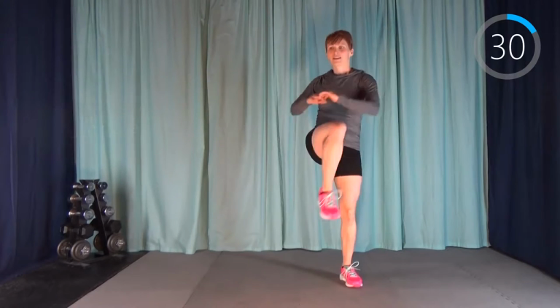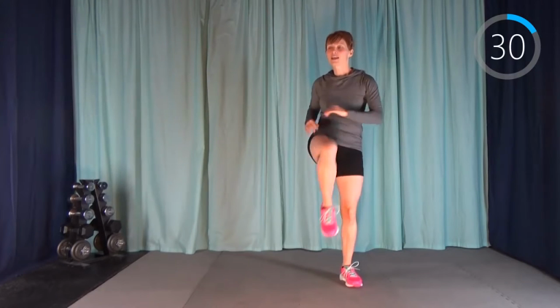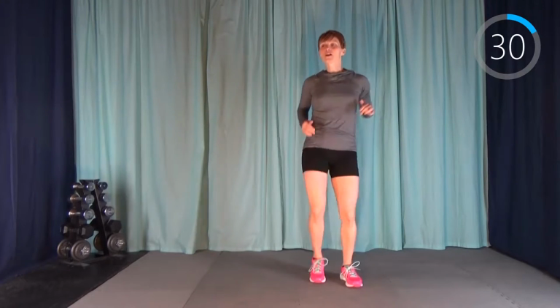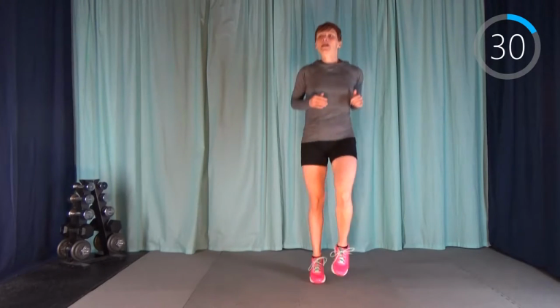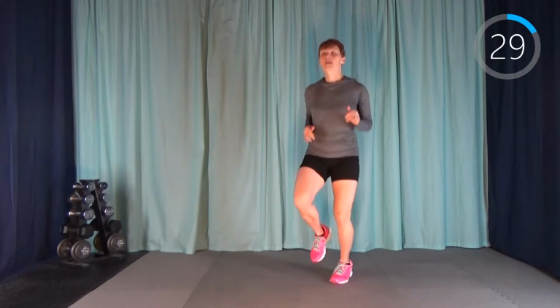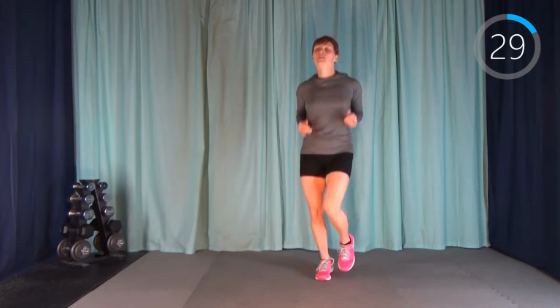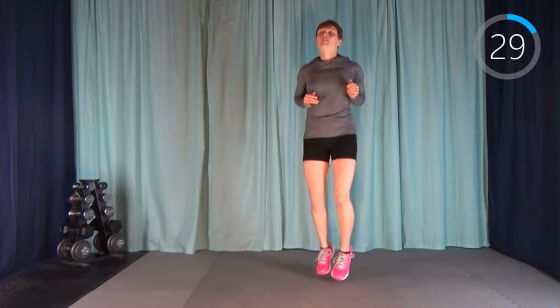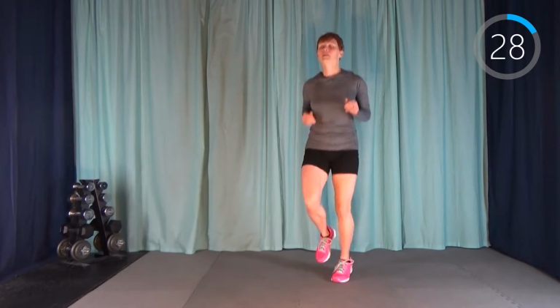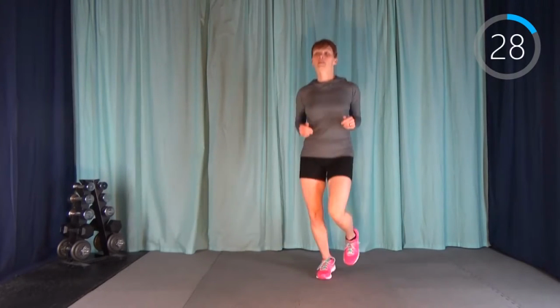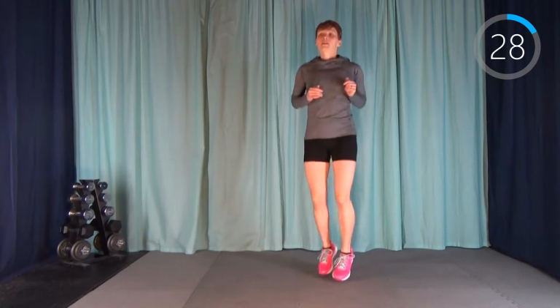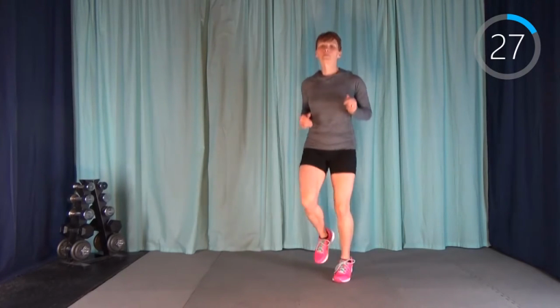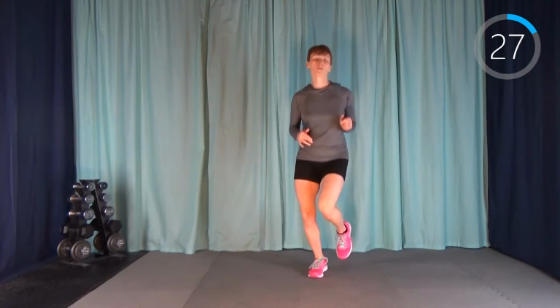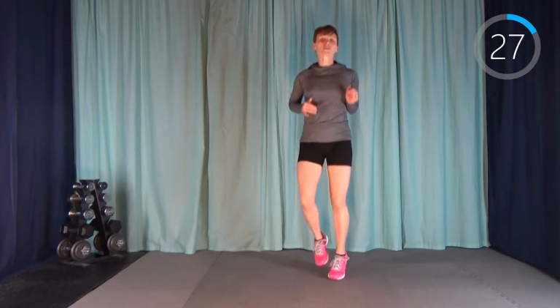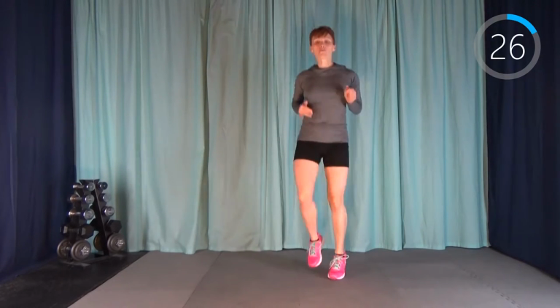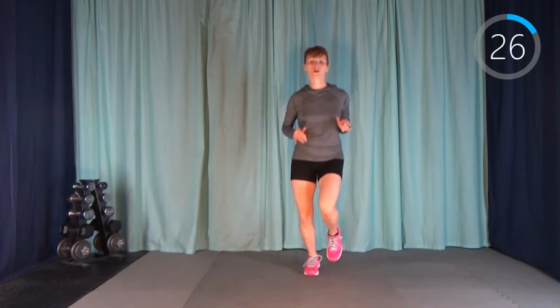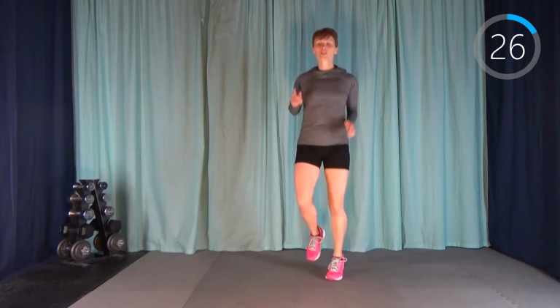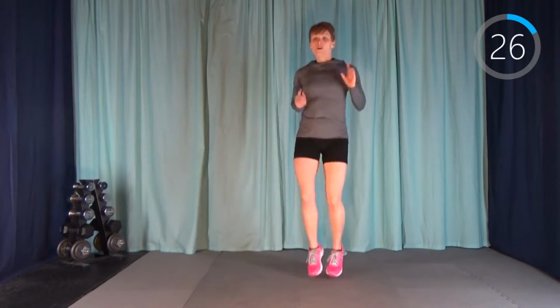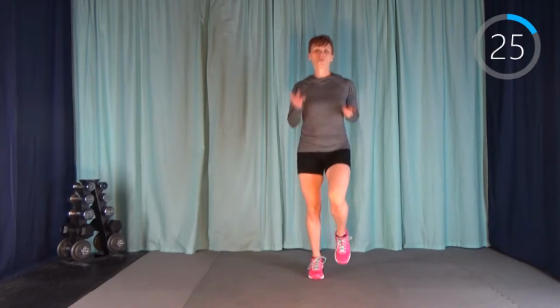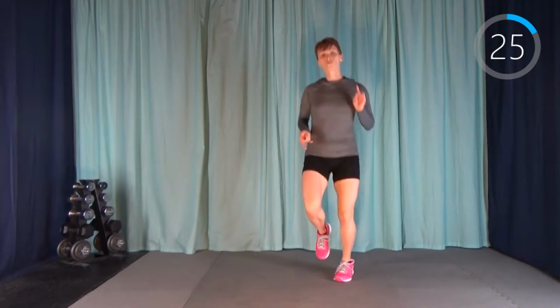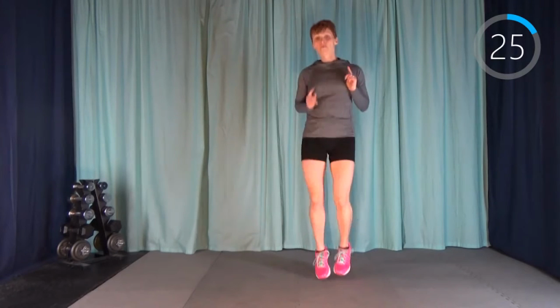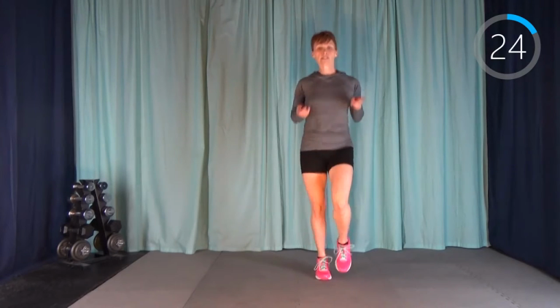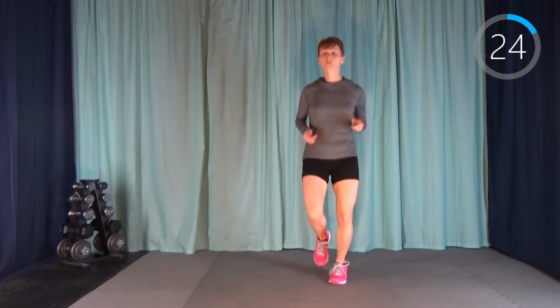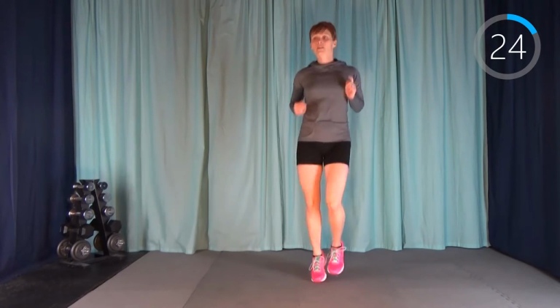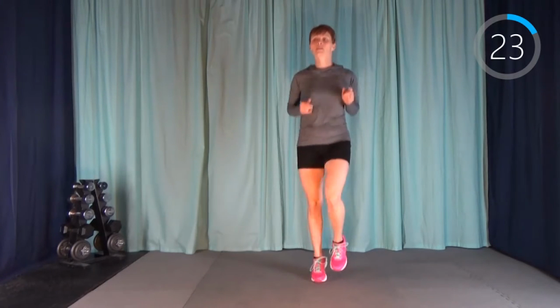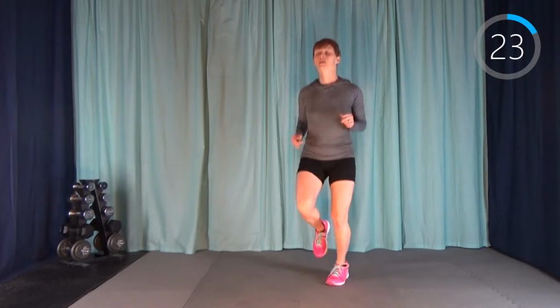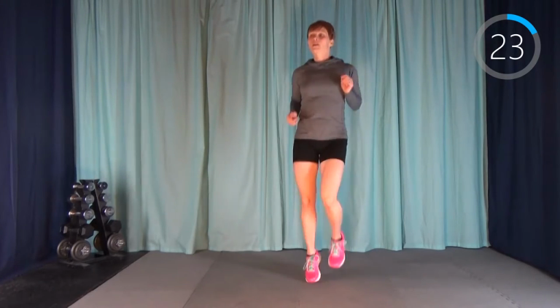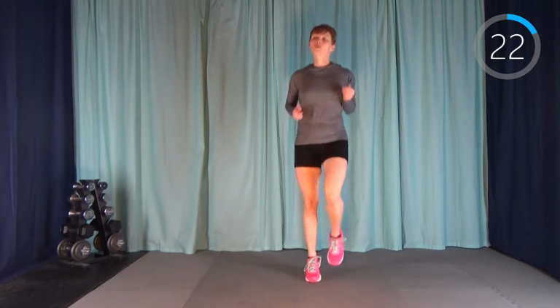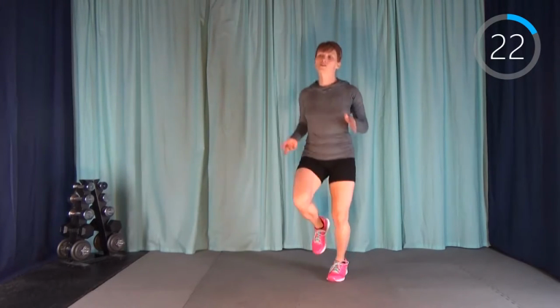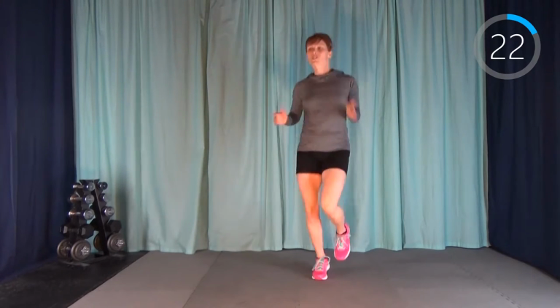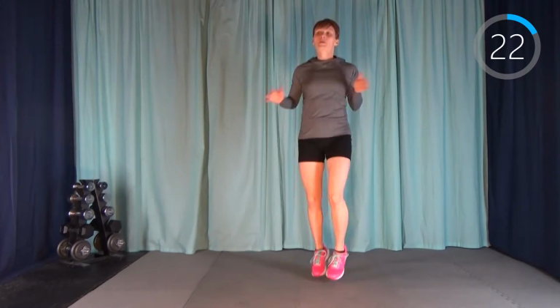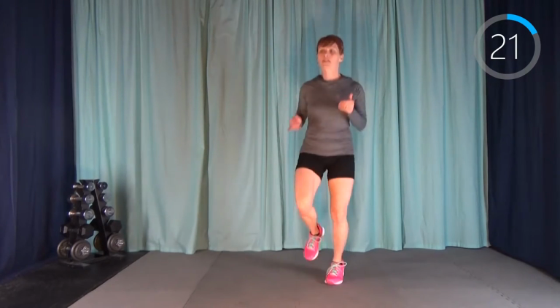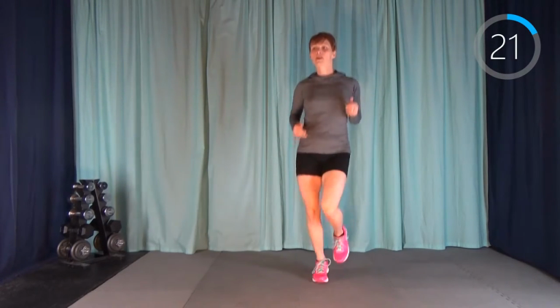Next is jog in place. Similar to a boxer shuffle, but you're actually only on one foot at a time — a little more than just hopping side to side.